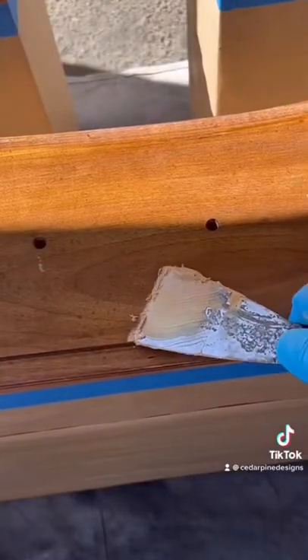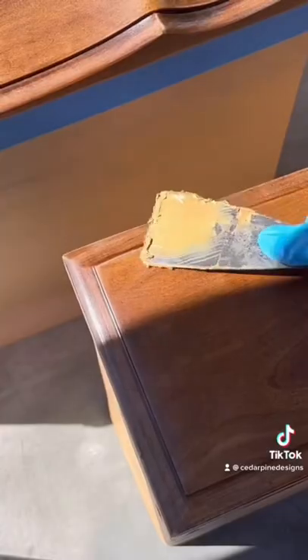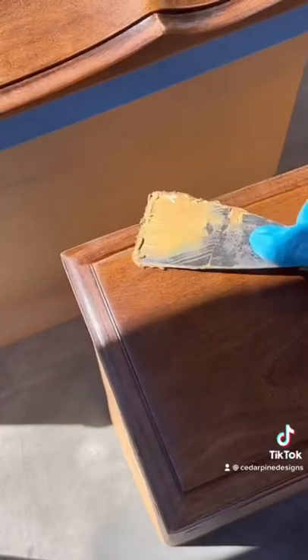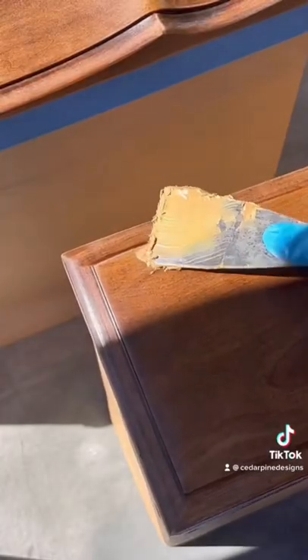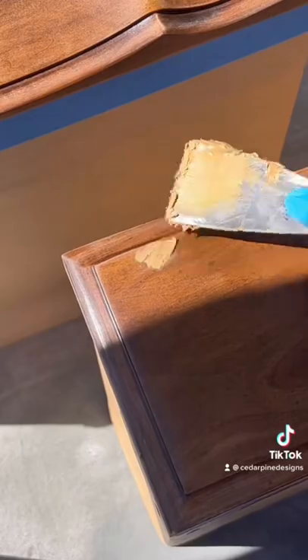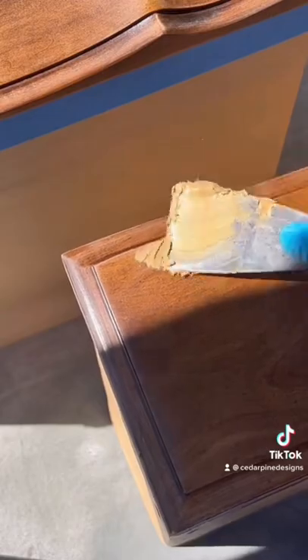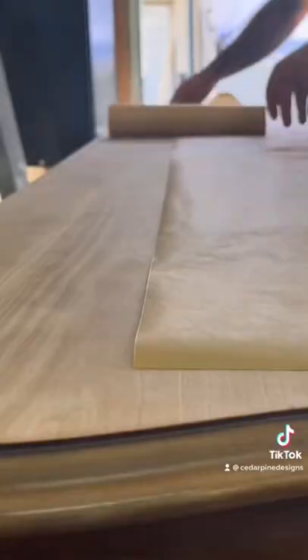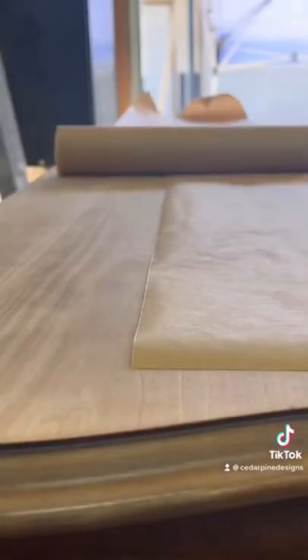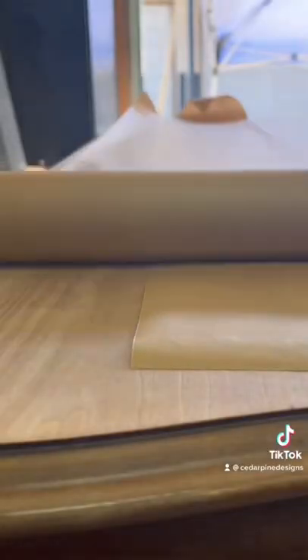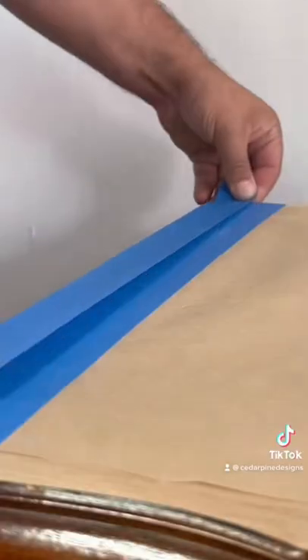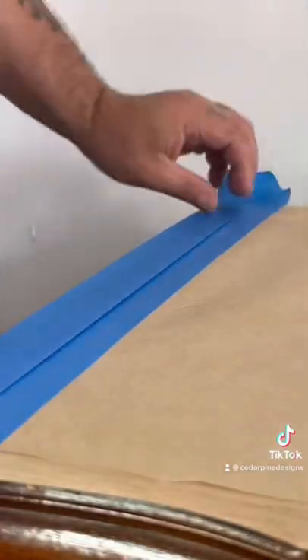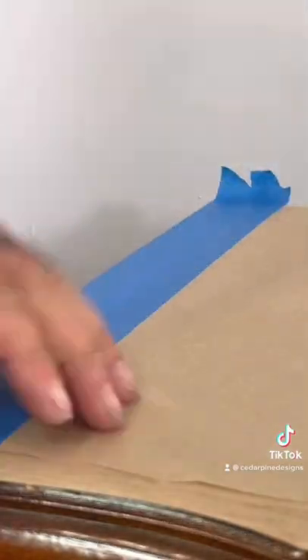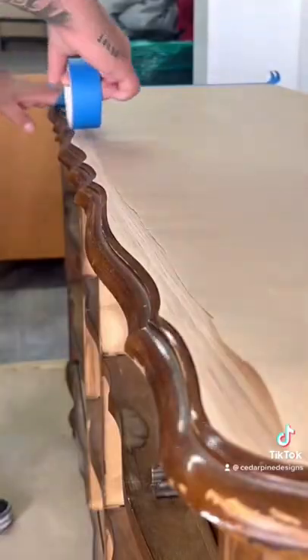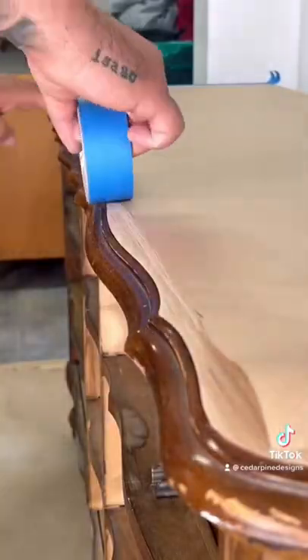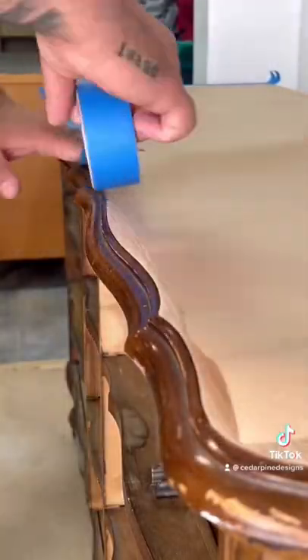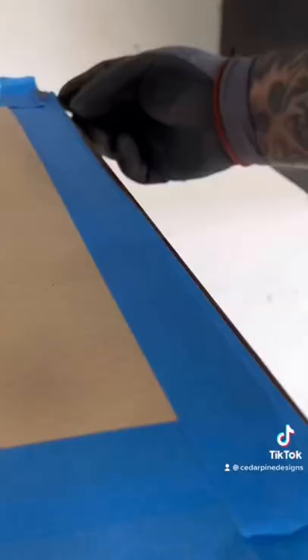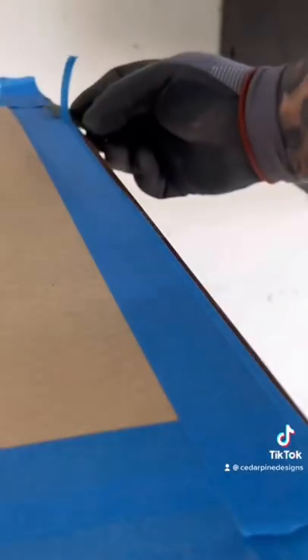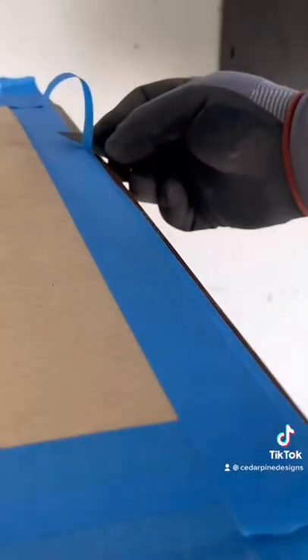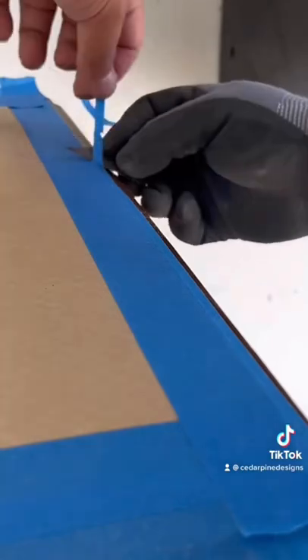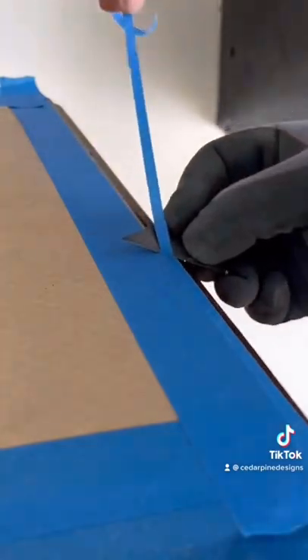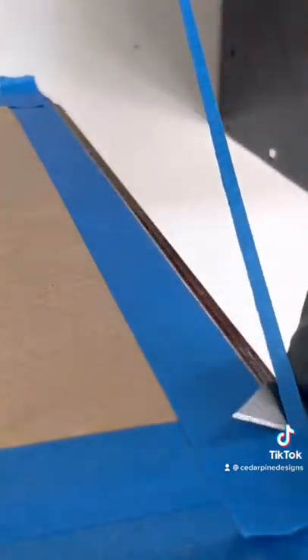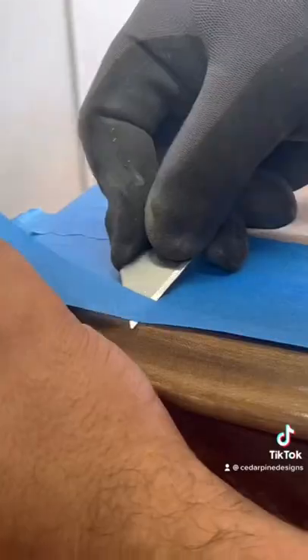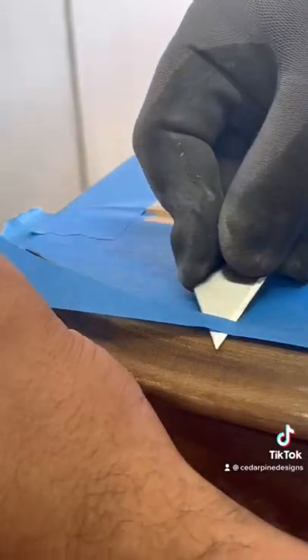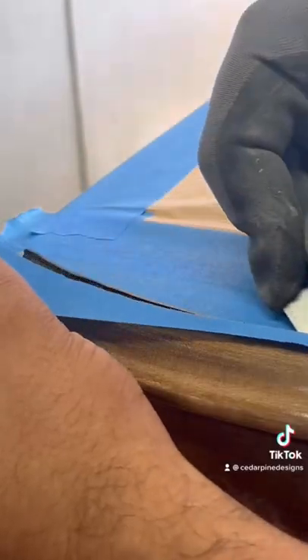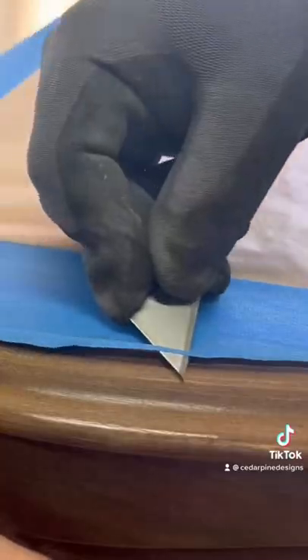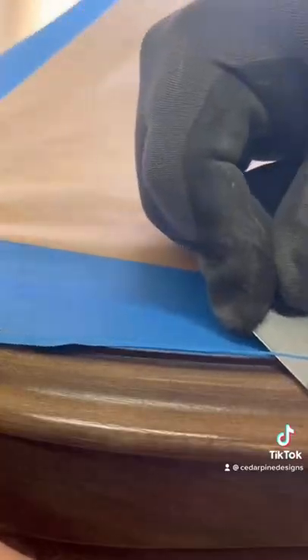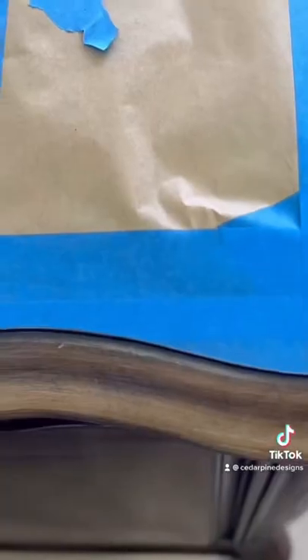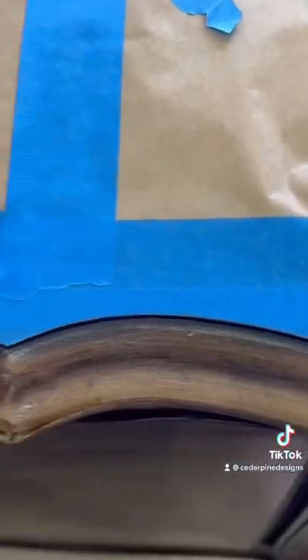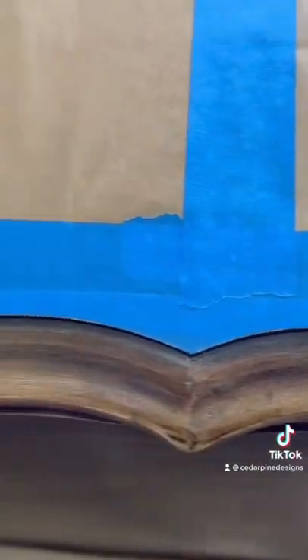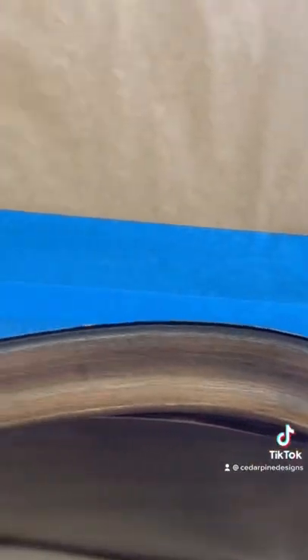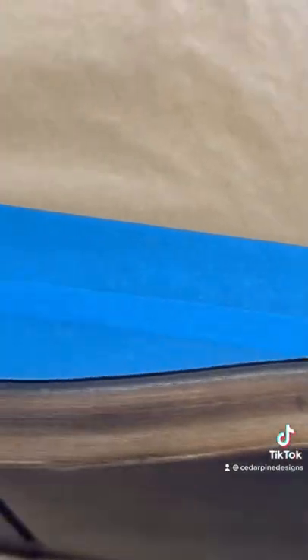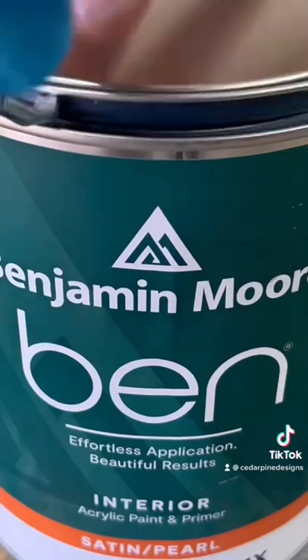Now that I'm done adding the wood filler to the drawers and the body, it is time to mask off the top using masking tape and paper to protect it from the paint process. I'm using a razor blade to remove any excess tape so that I can get a really nice clean line.